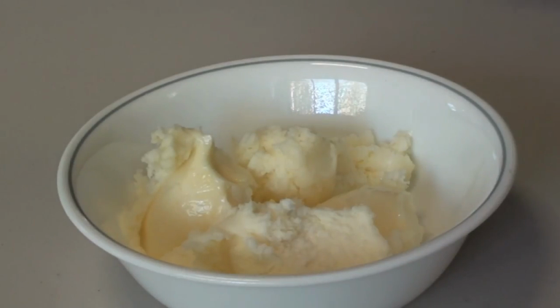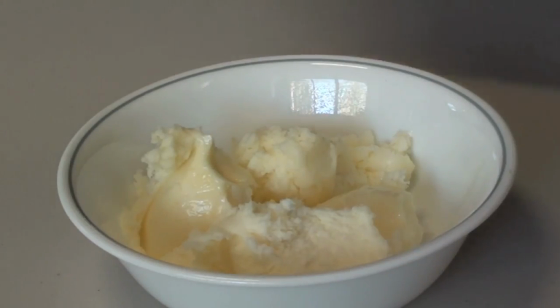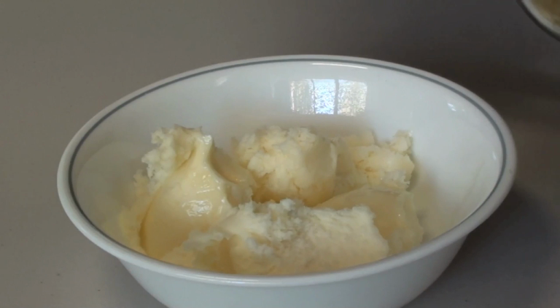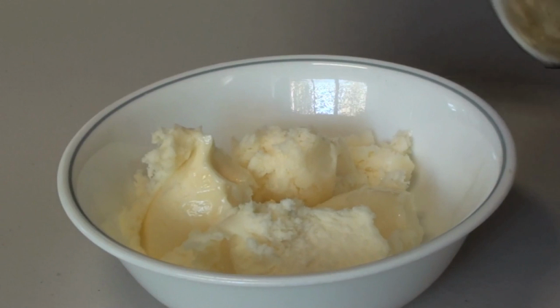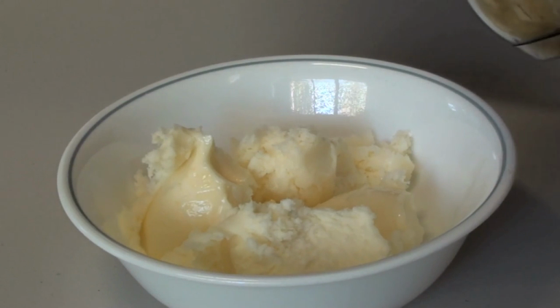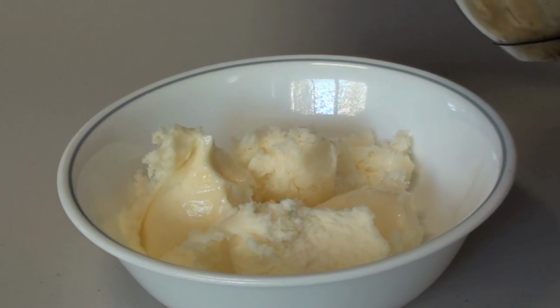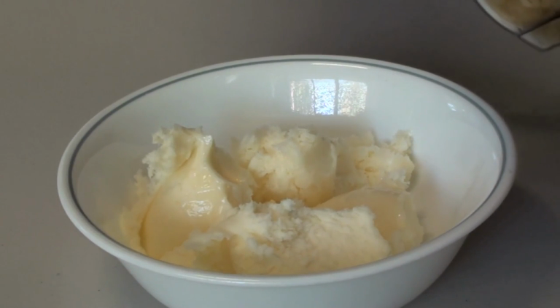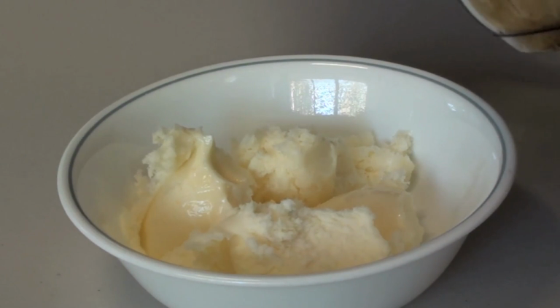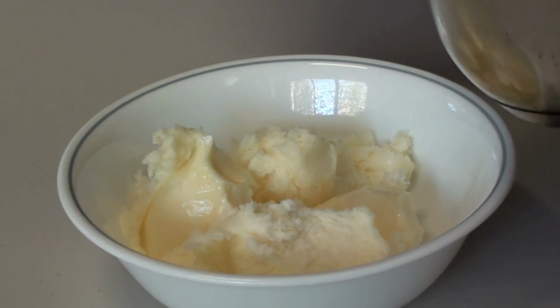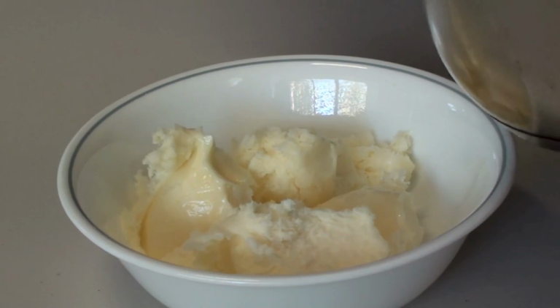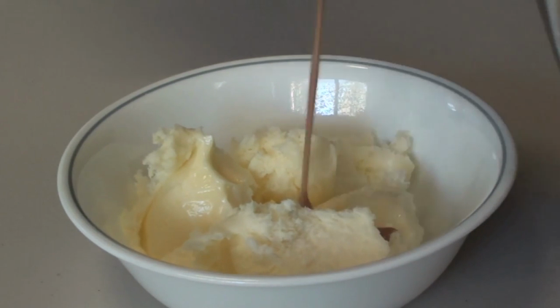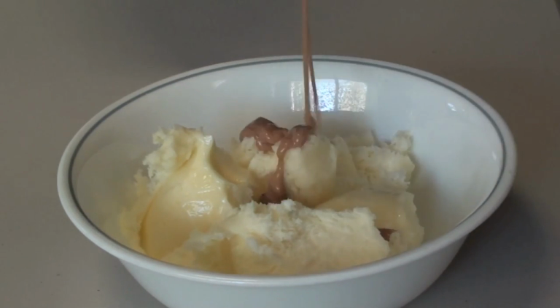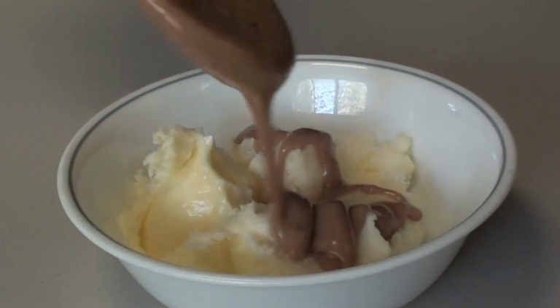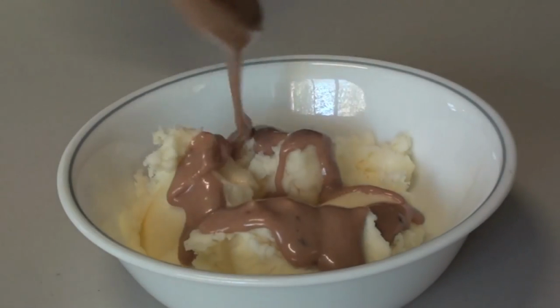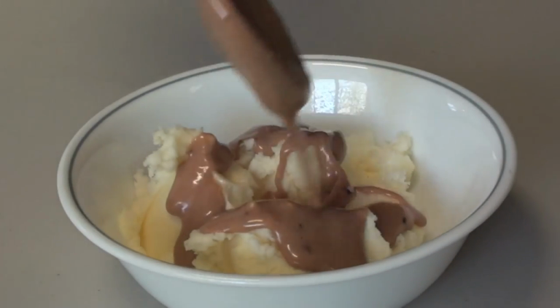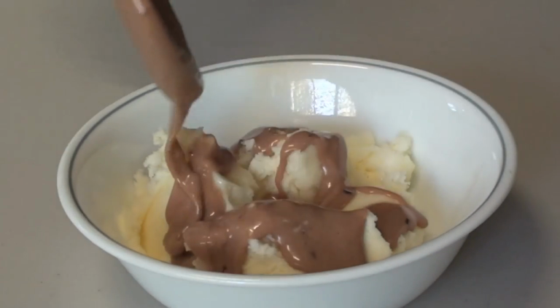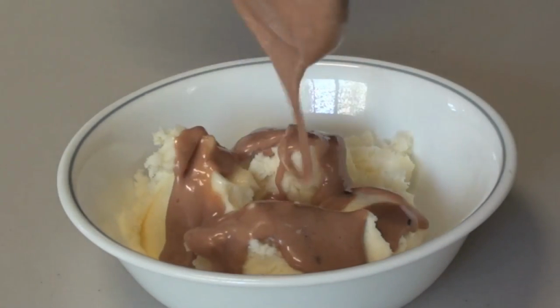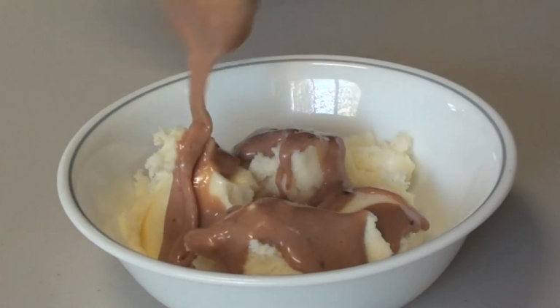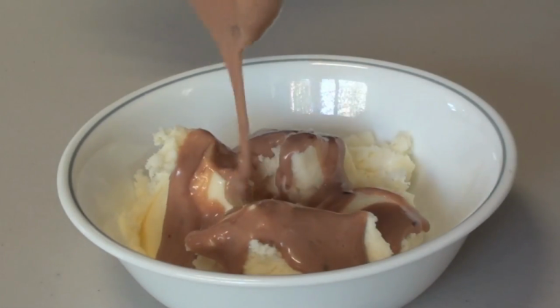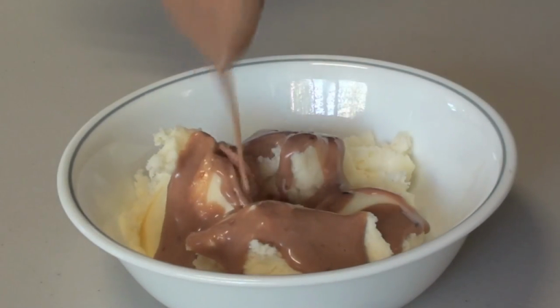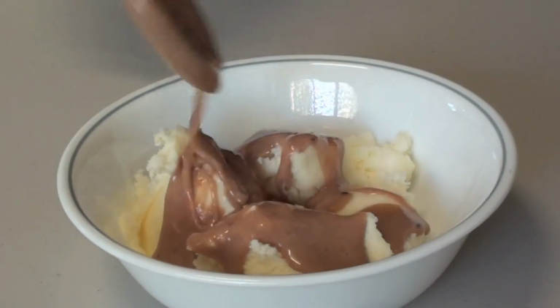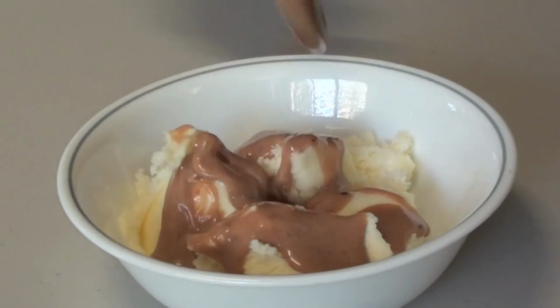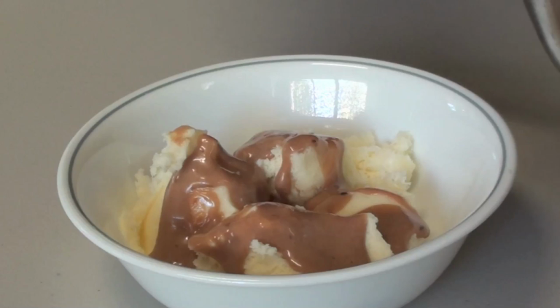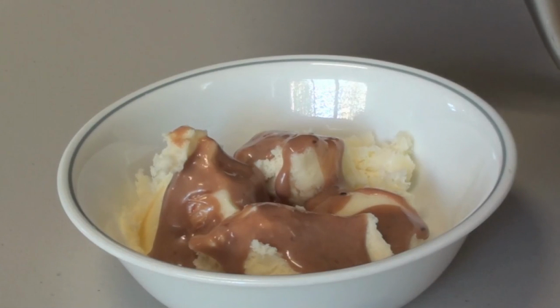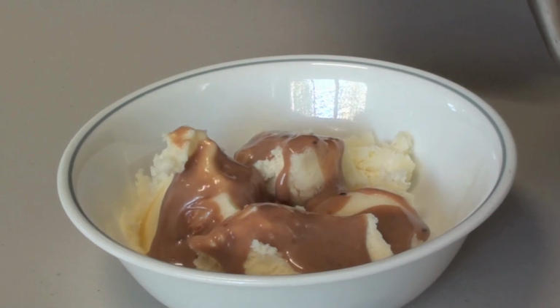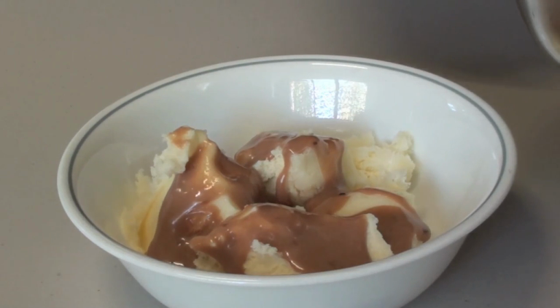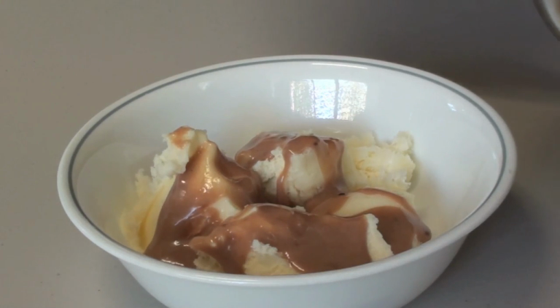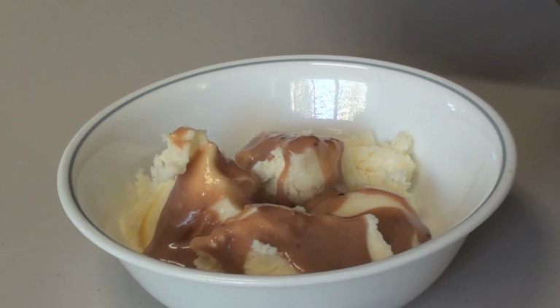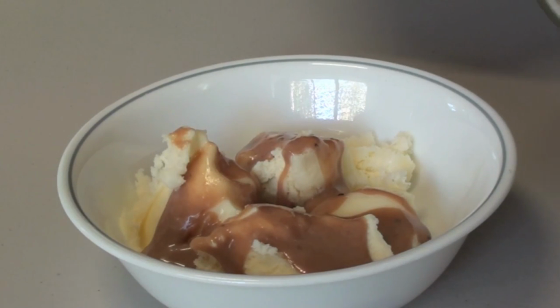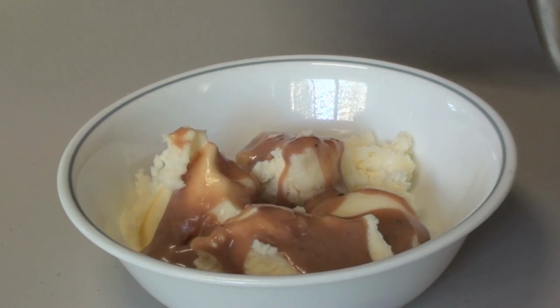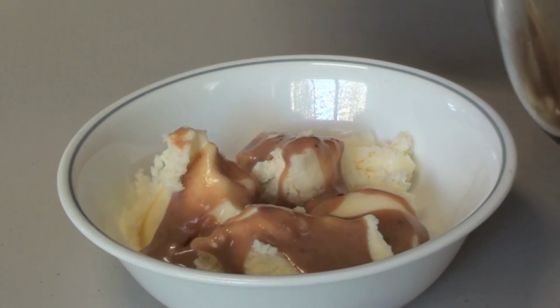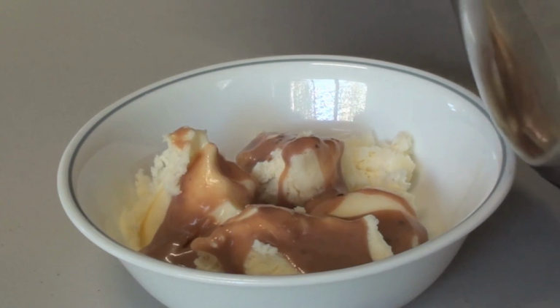Okay now it's just a matter of pouring it — pouring some onto your ice cream. Yummy, look at that! Now it's kind of mild for me because I've used milk chocolate; if you want that darker richer taste, just use dark chocolate.